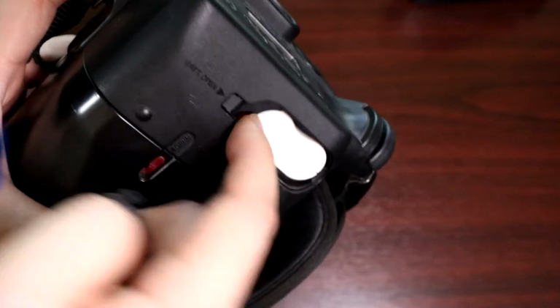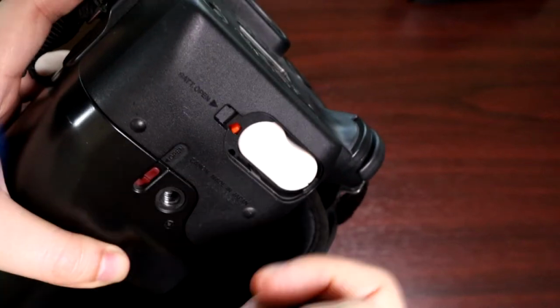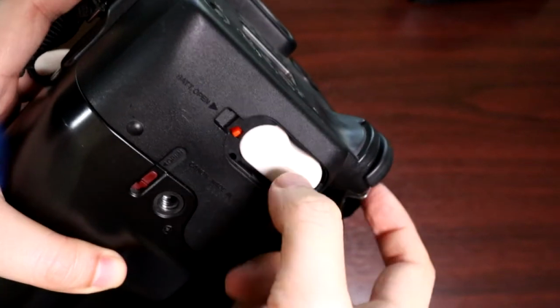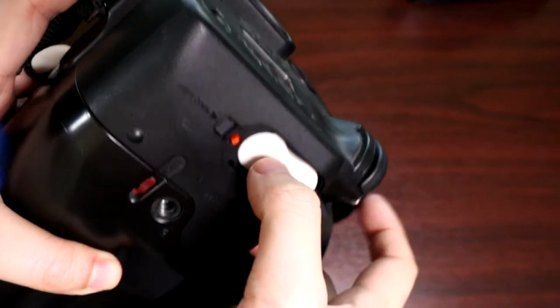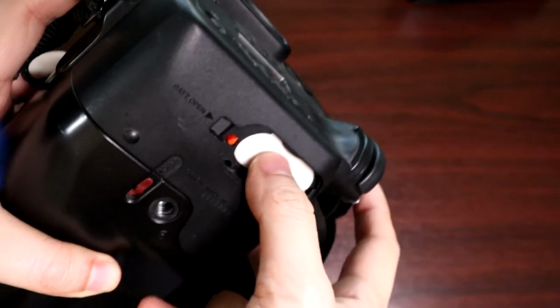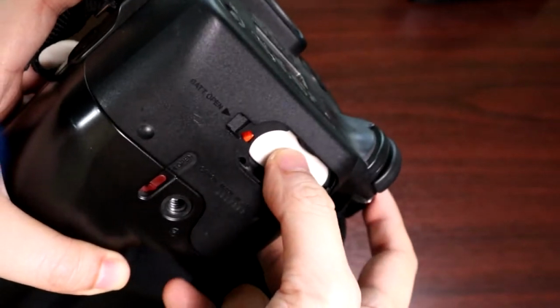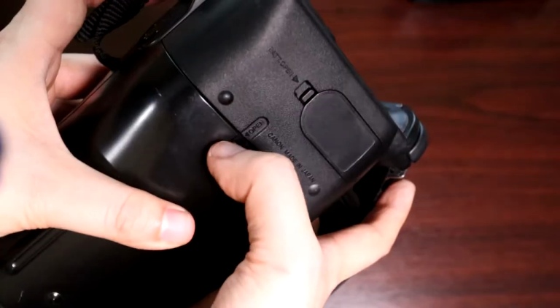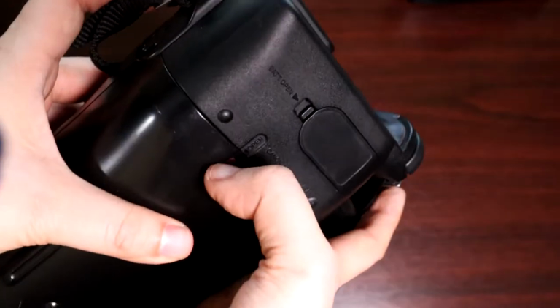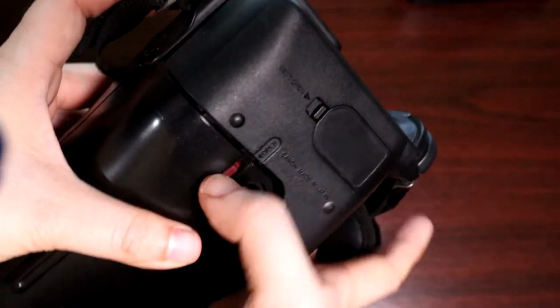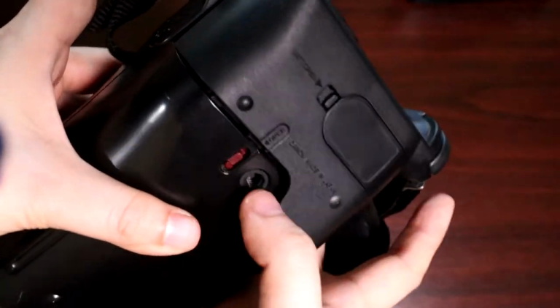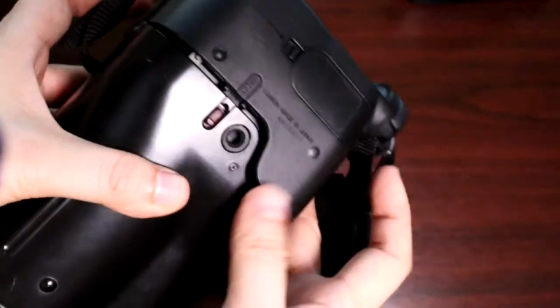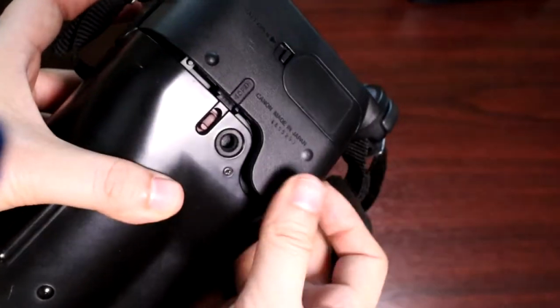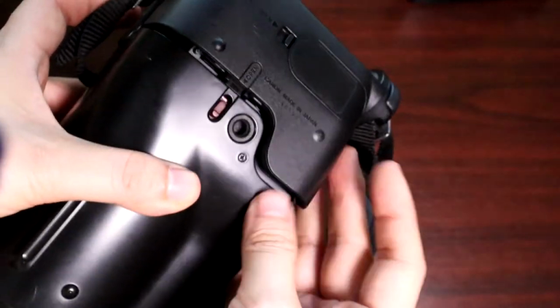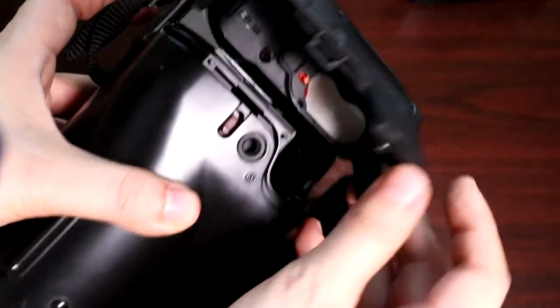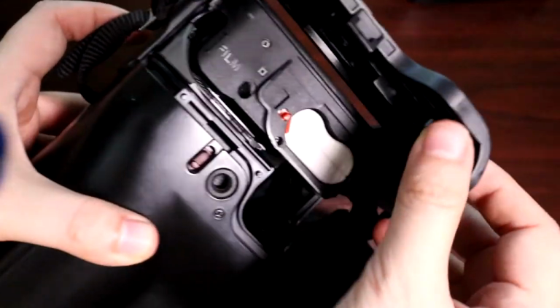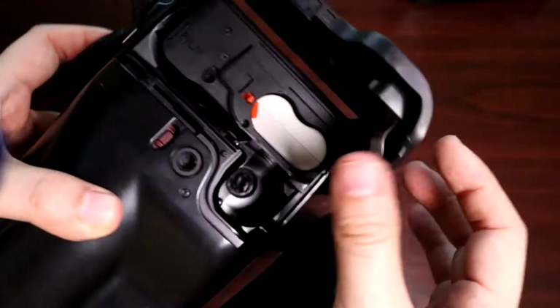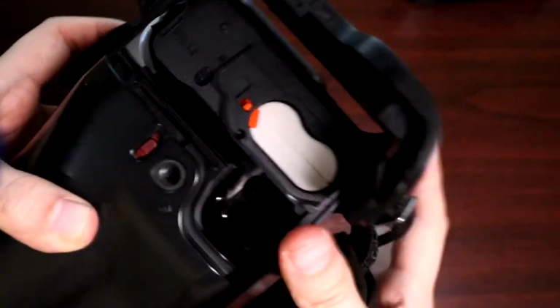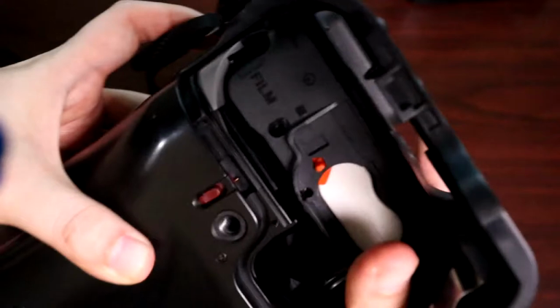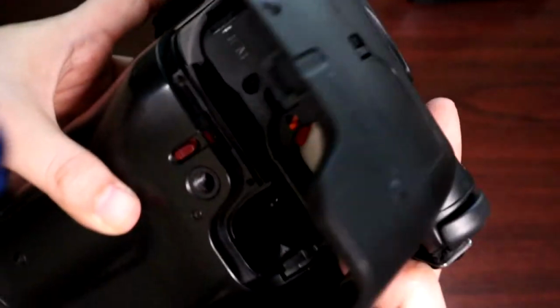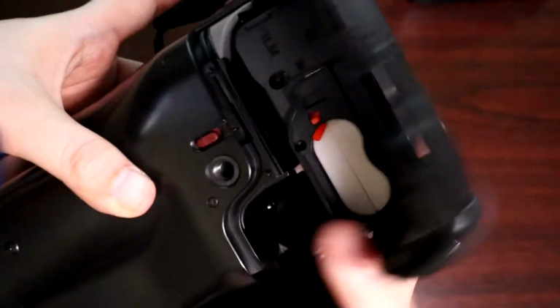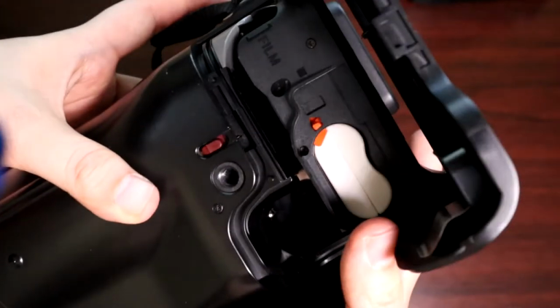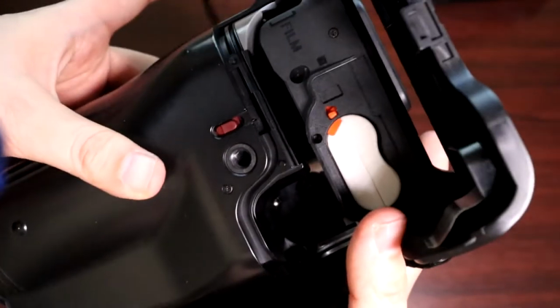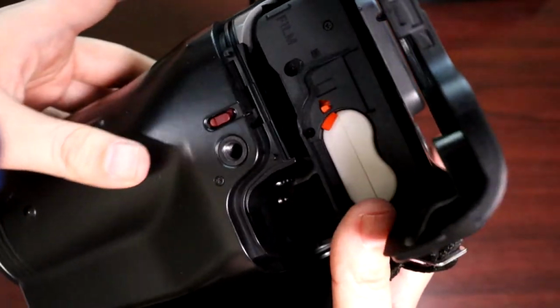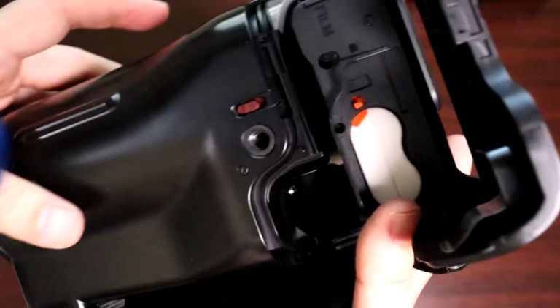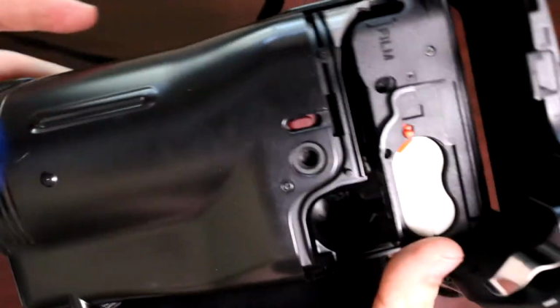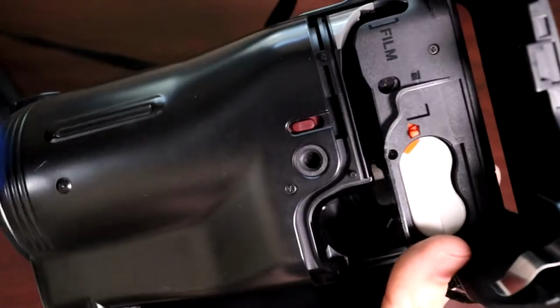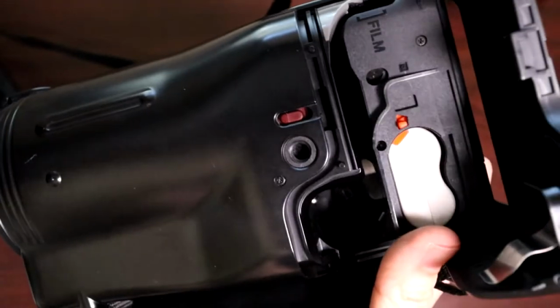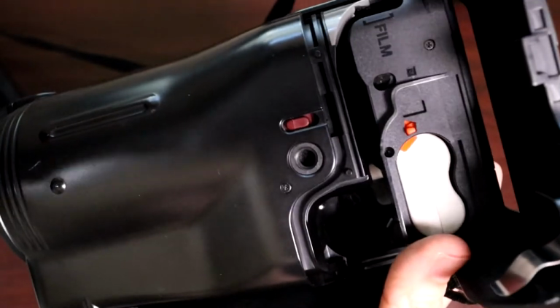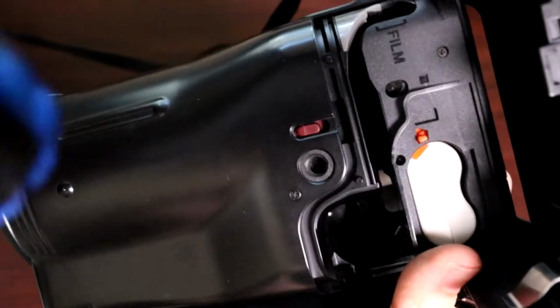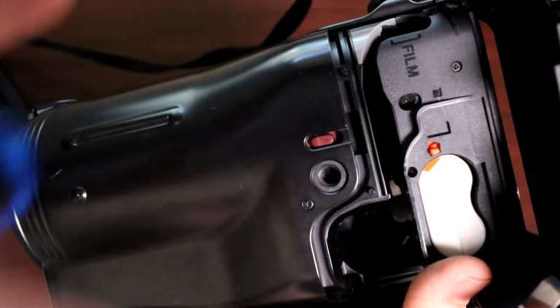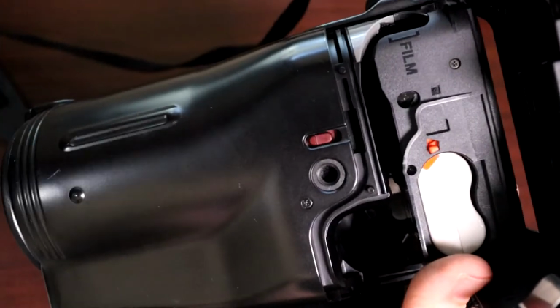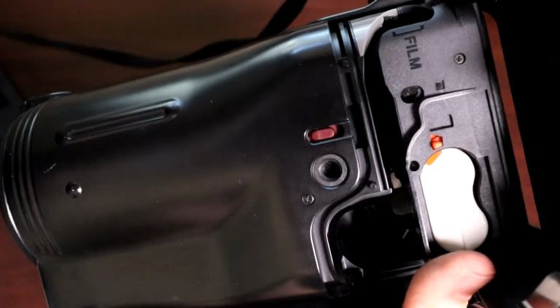This is the slot where you load the film. I forgot to shoot it in this unboxing video of repaired gear, but it comes with a small infrared remote control for hands-off shooting.